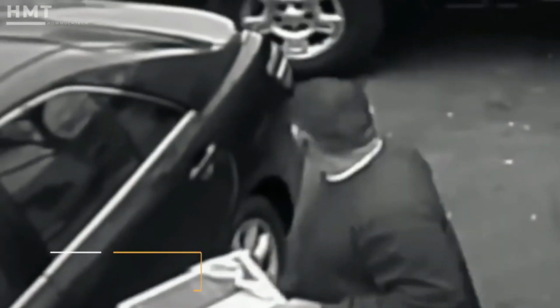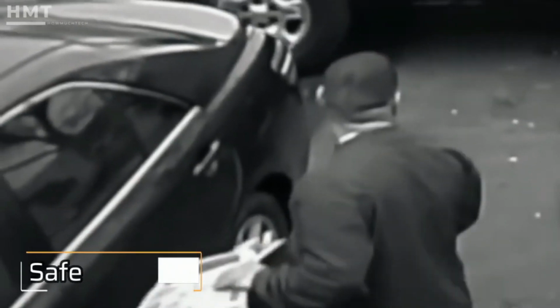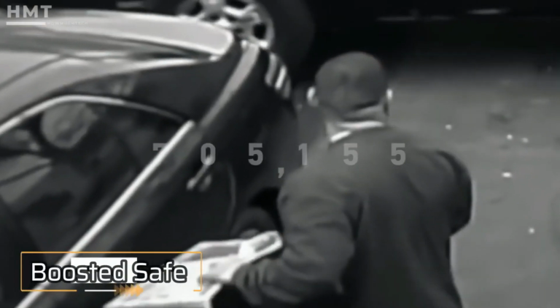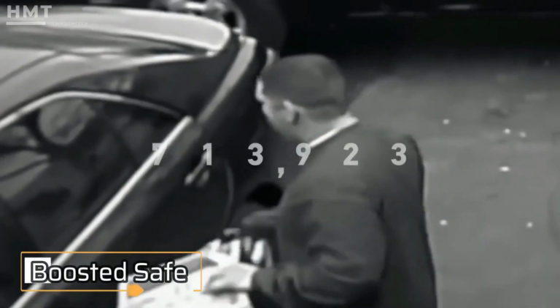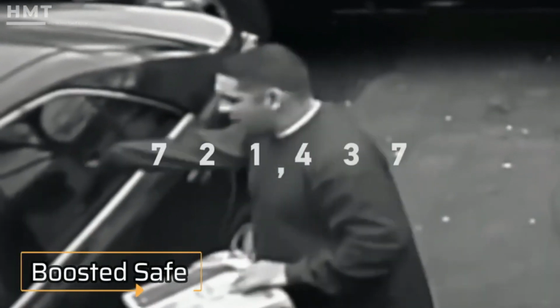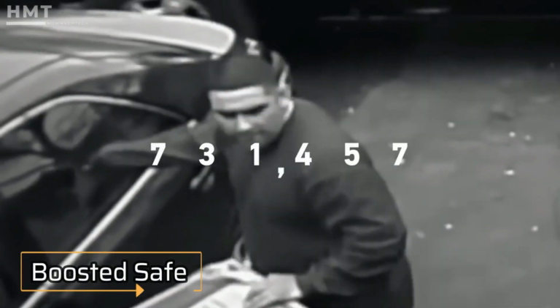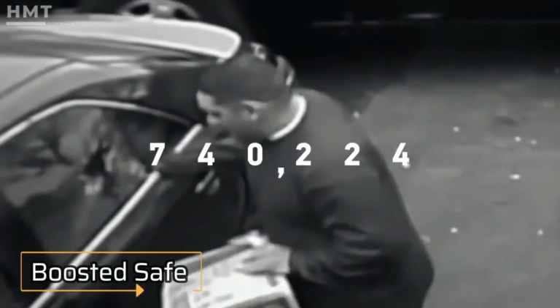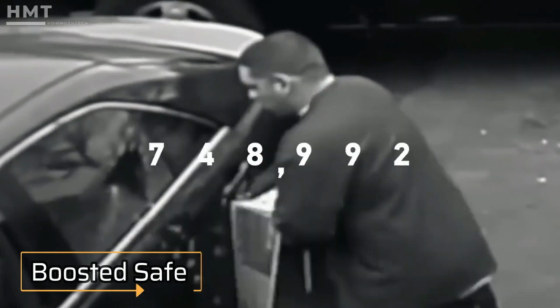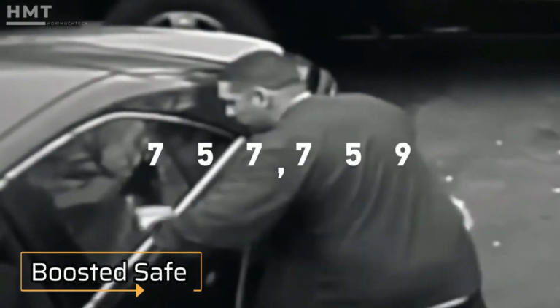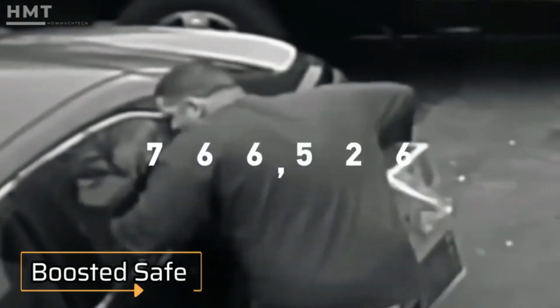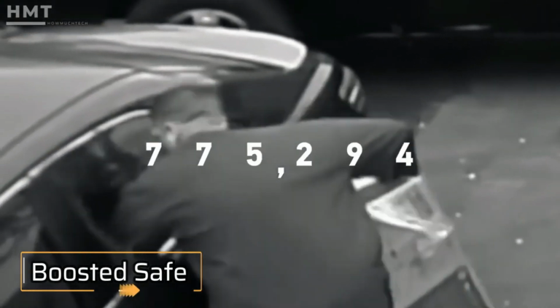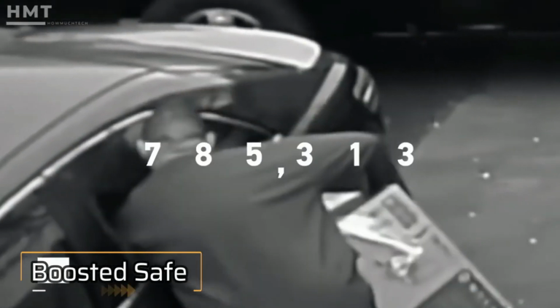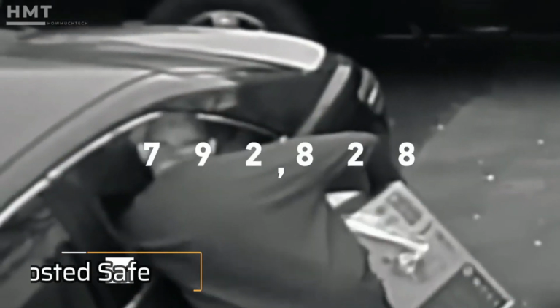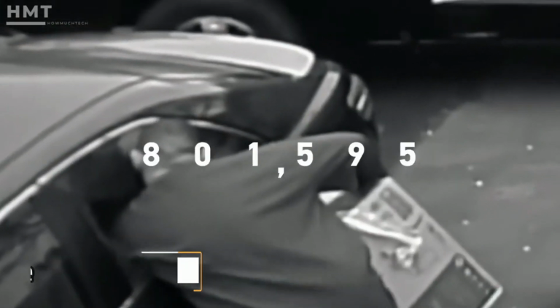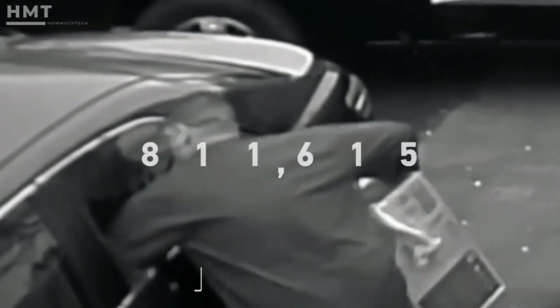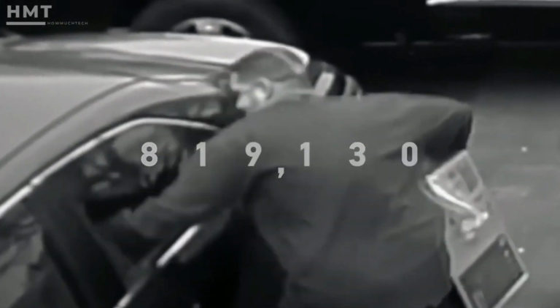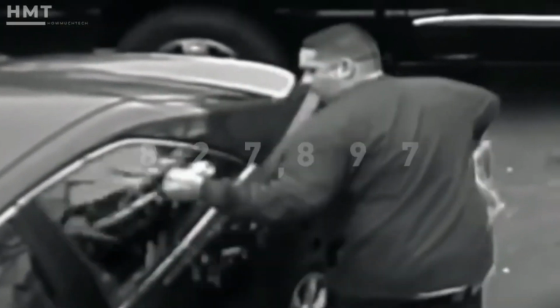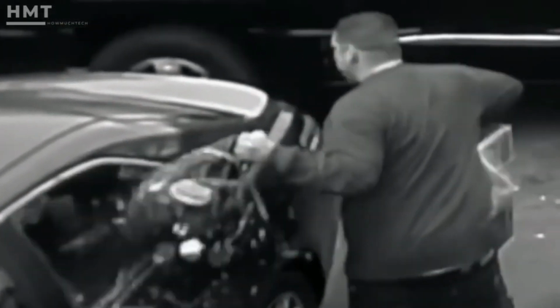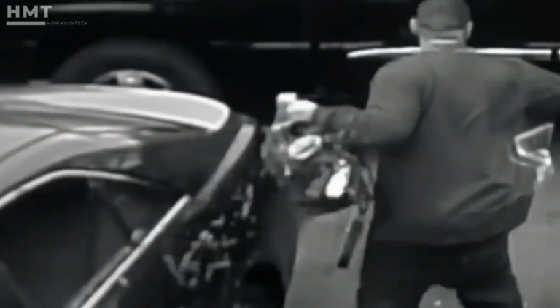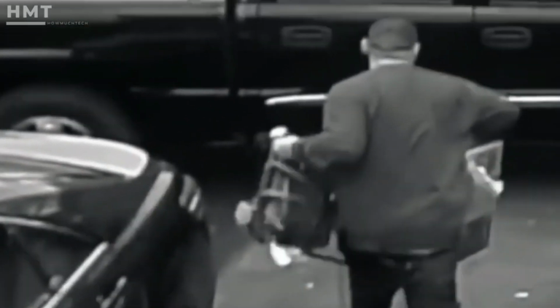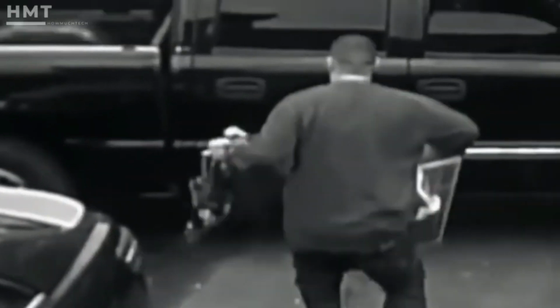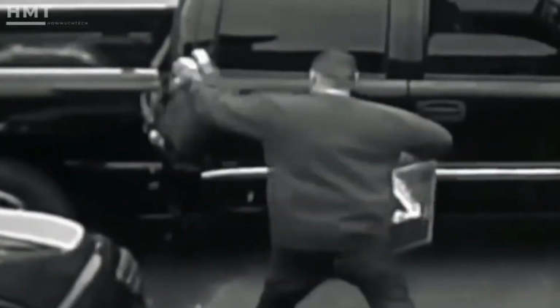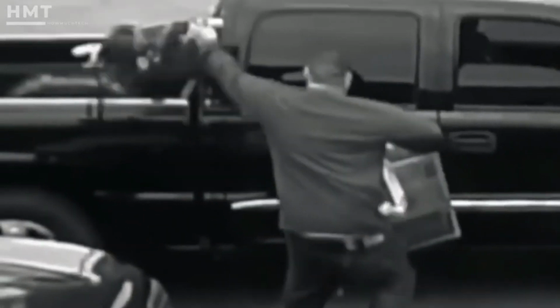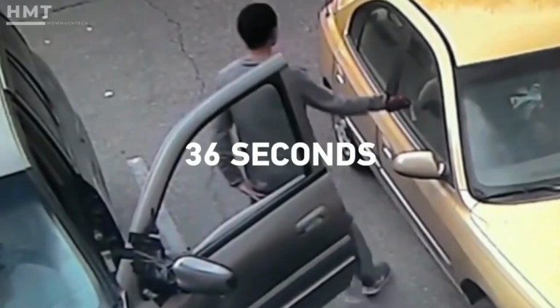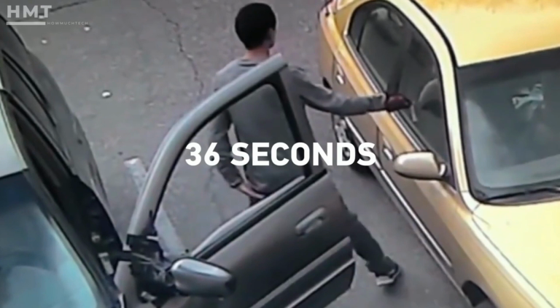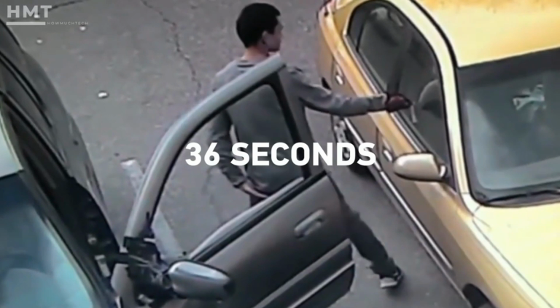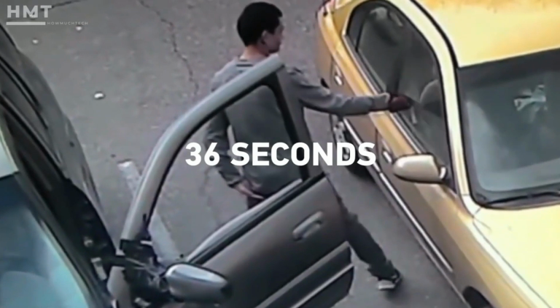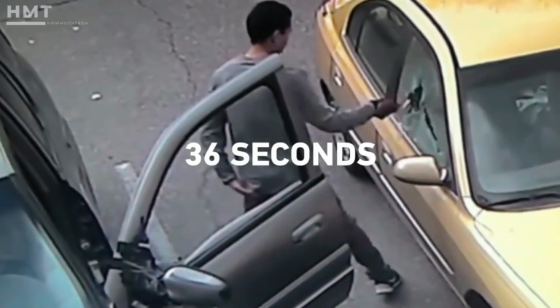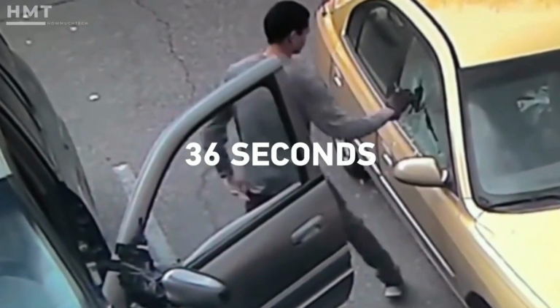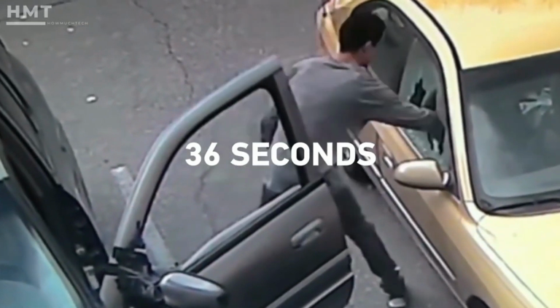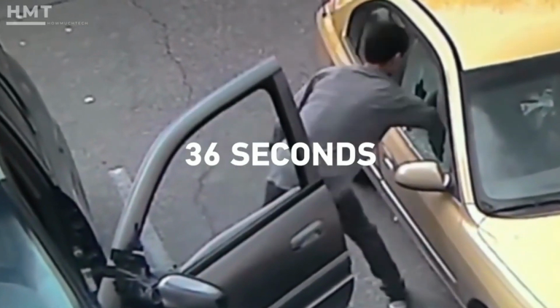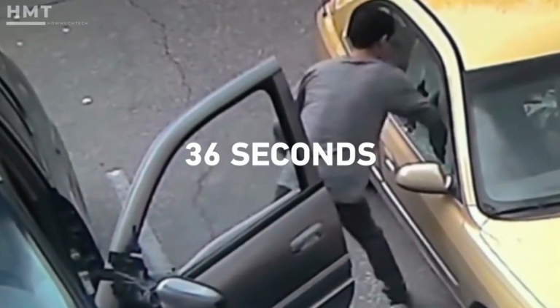Over 800,000 — that's how many auto break-ins occur in the U.S. every year. That's a break-in every 36 seconds.